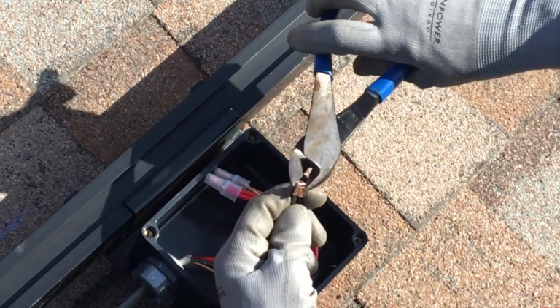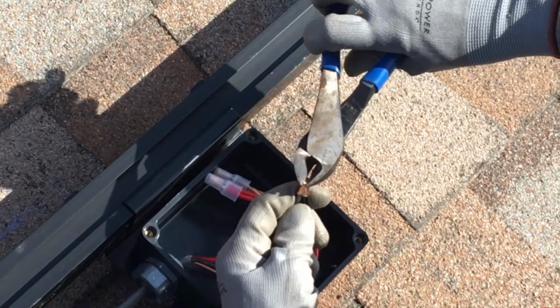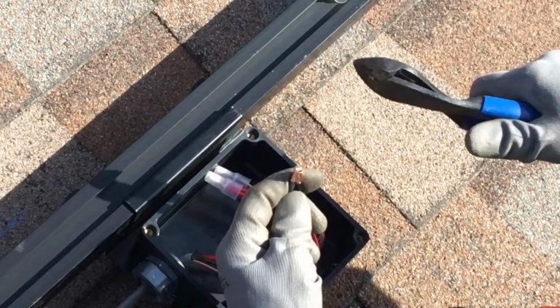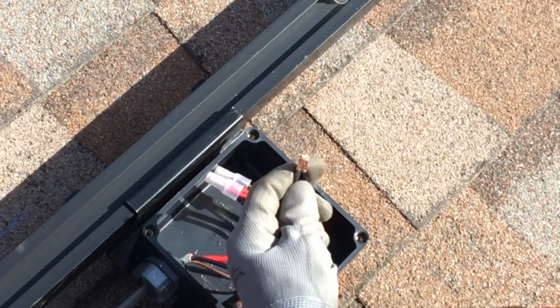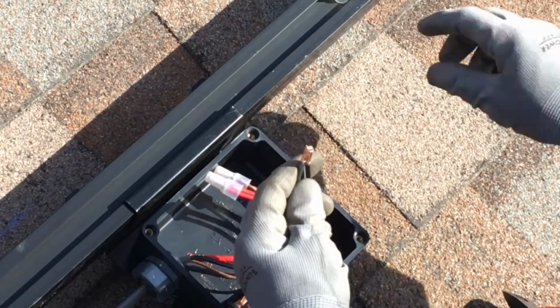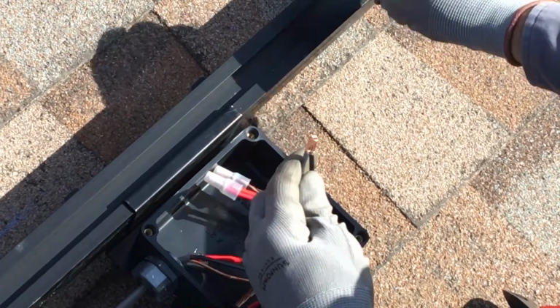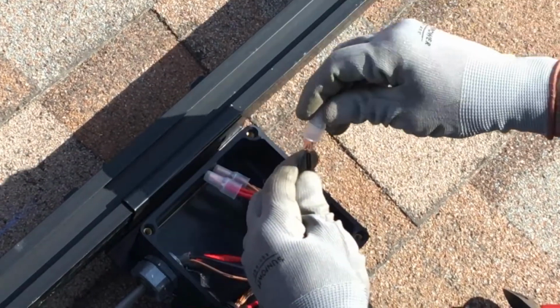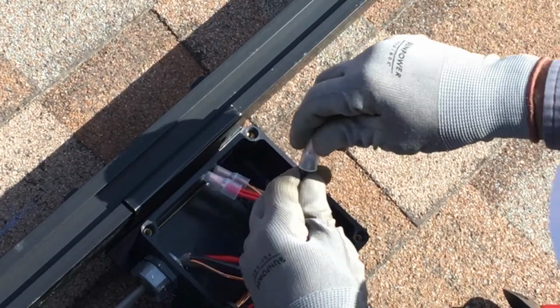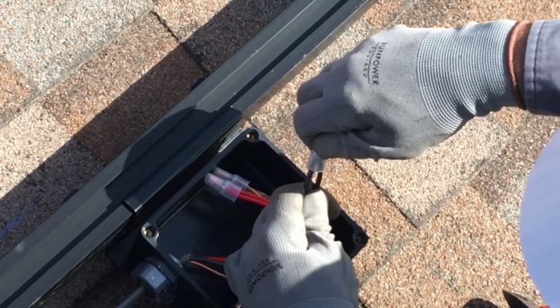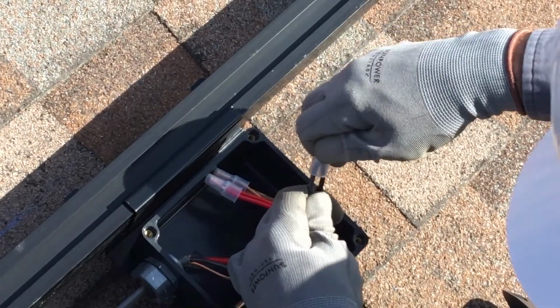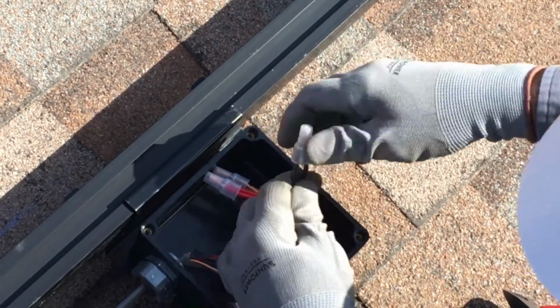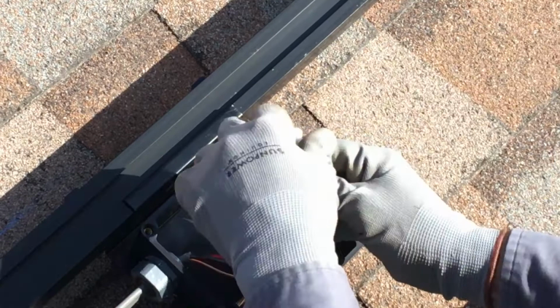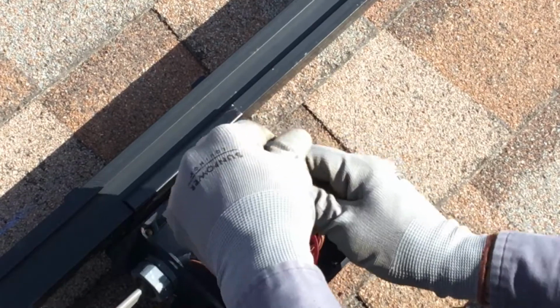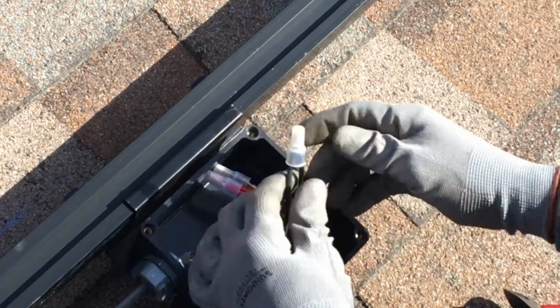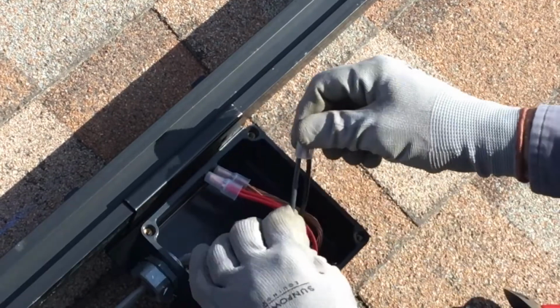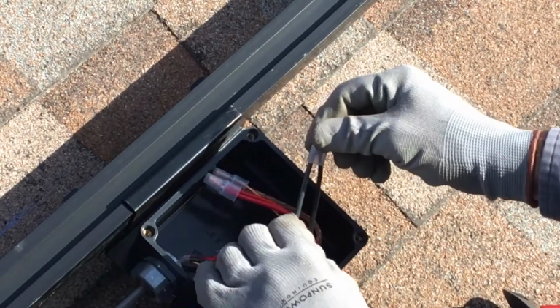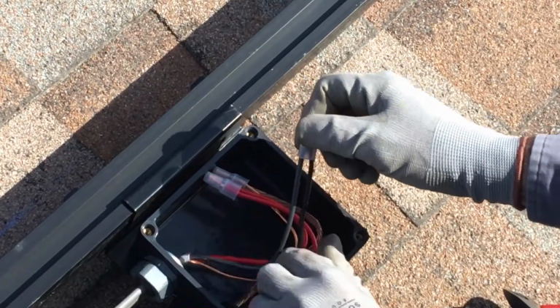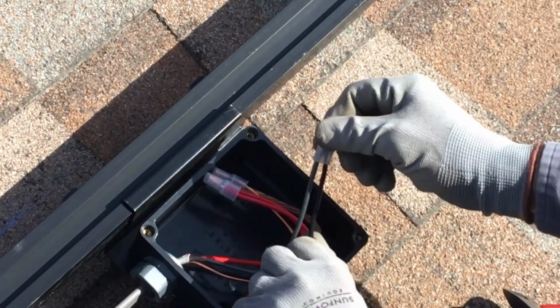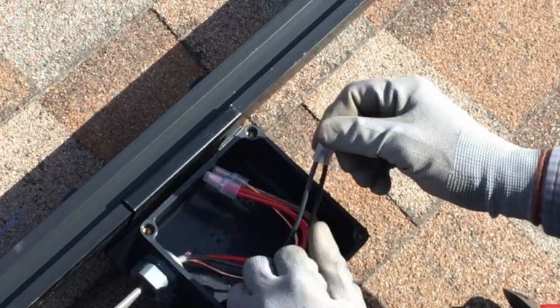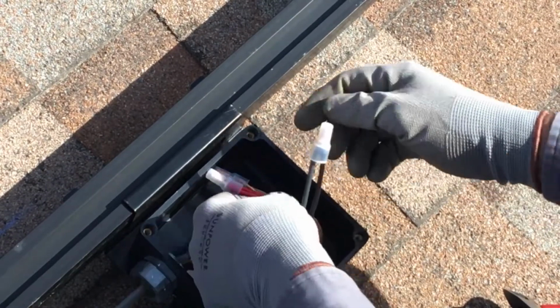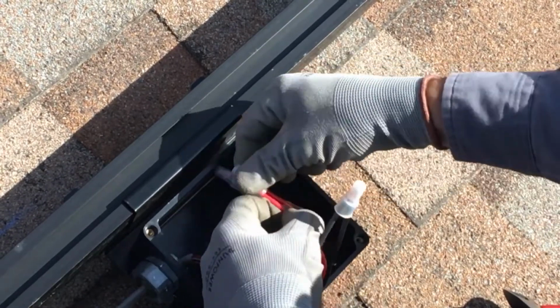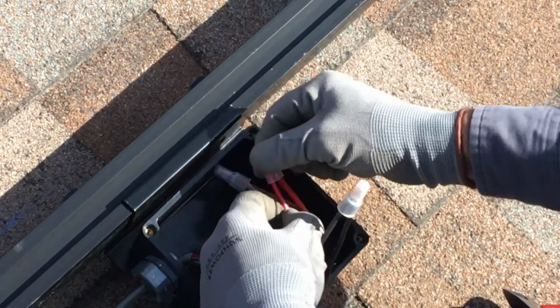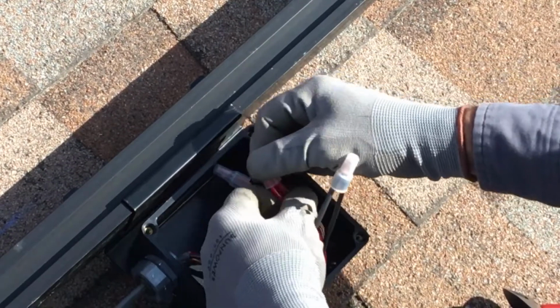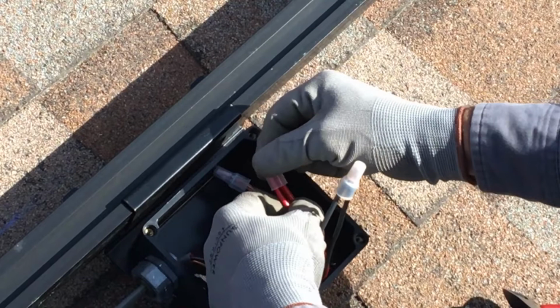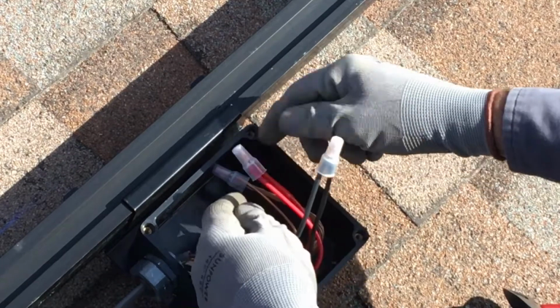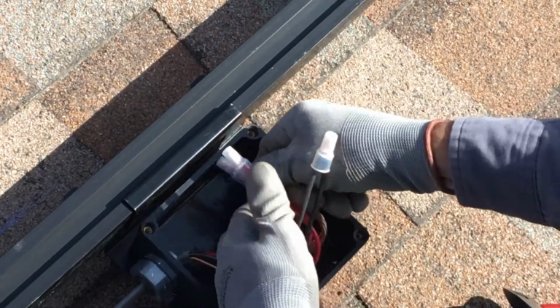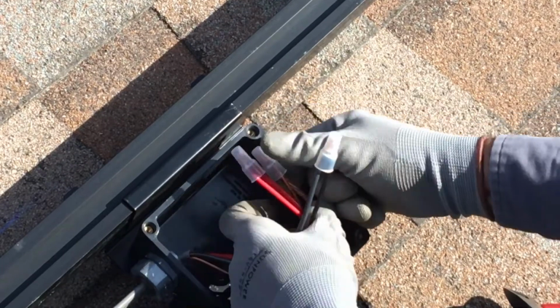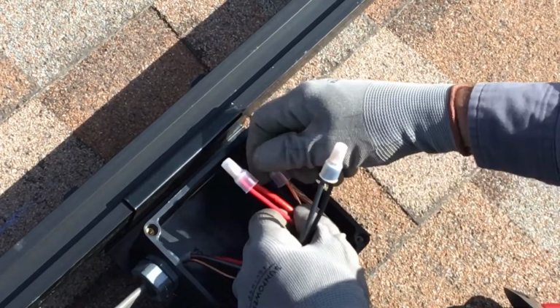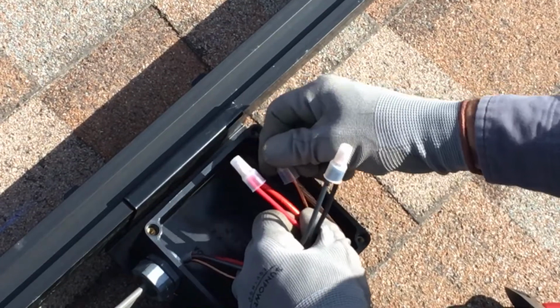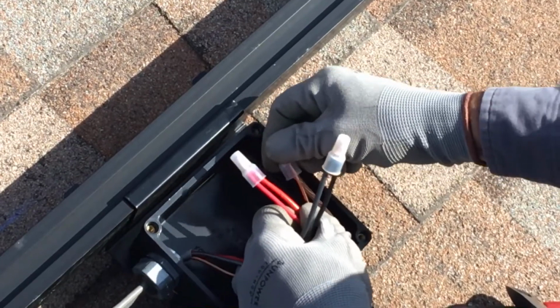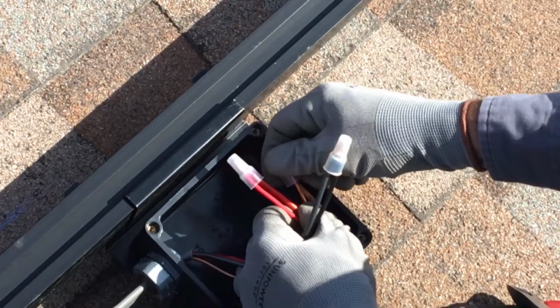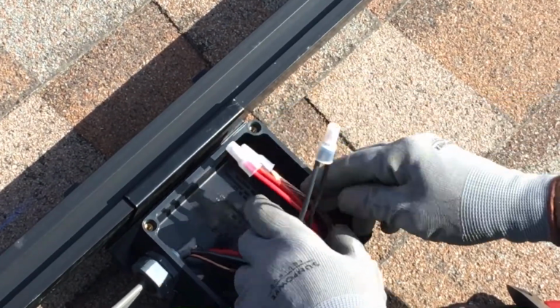Finish the connection by applying the Buchanan splice cap insulator. Press the cap over the sleeve until you hear a click. And finally, give the connection a quick tug to ensure it's solid. Repeat these steps for all conductors.